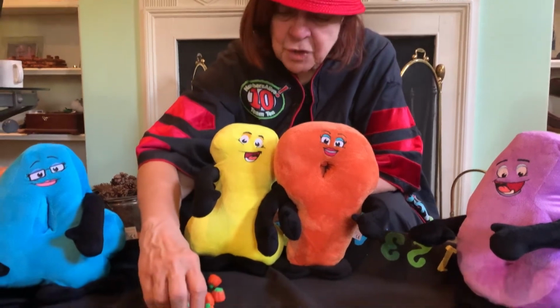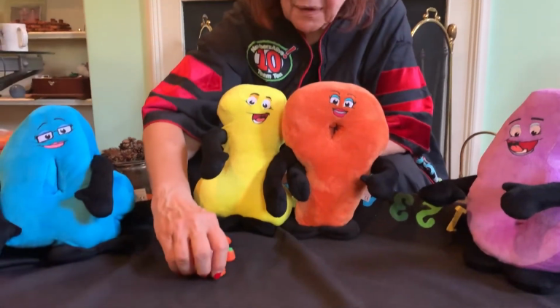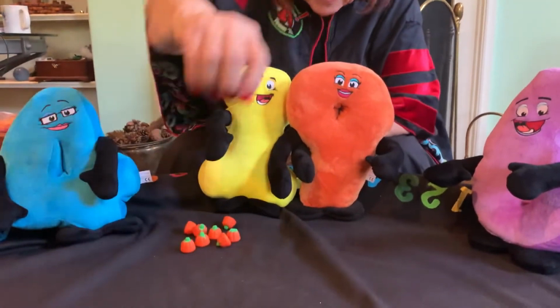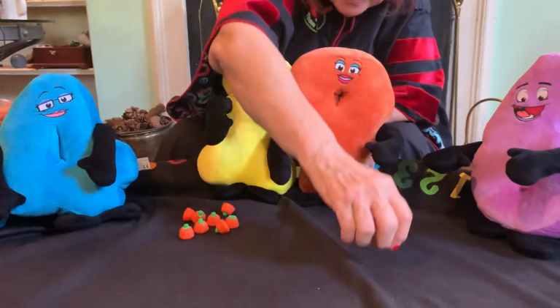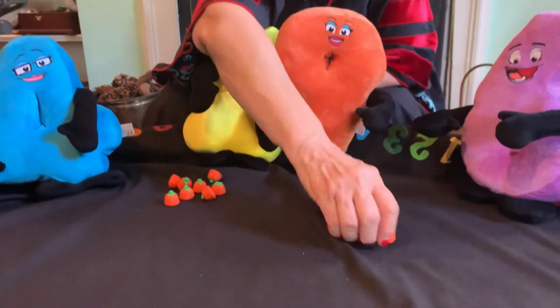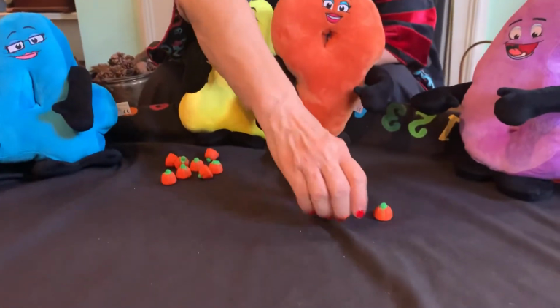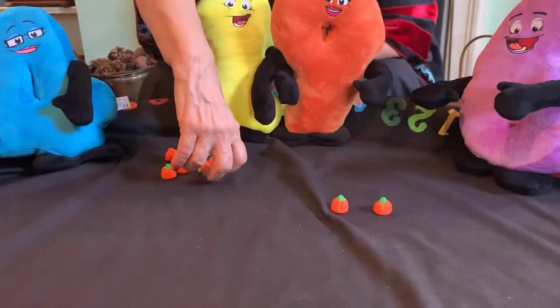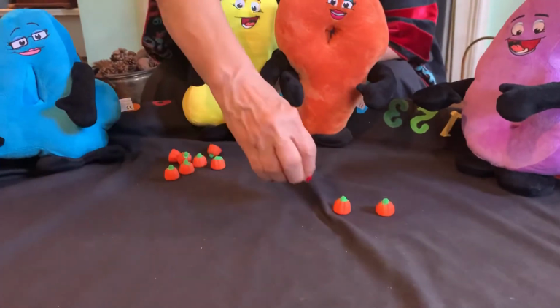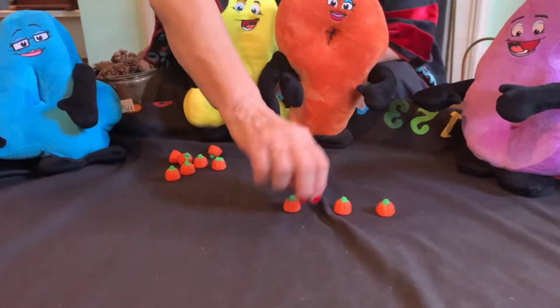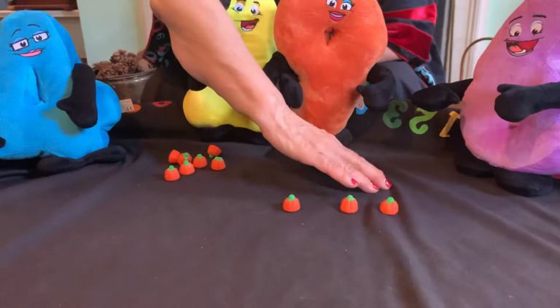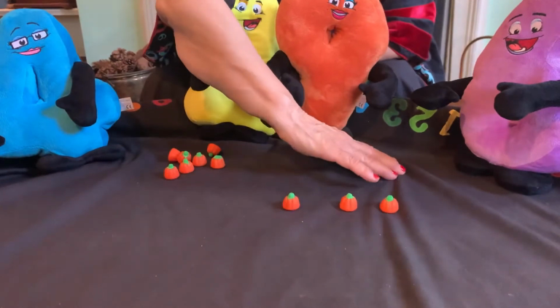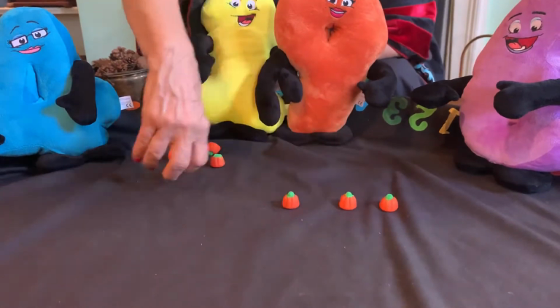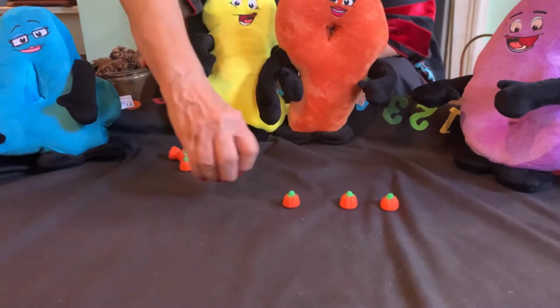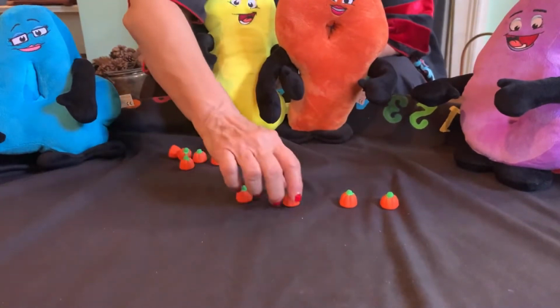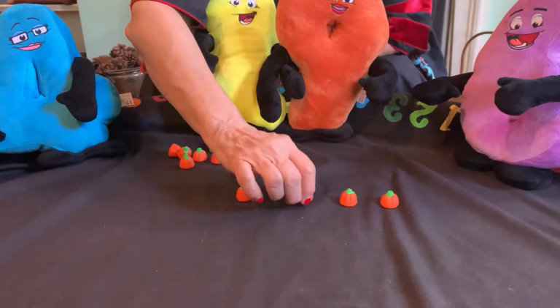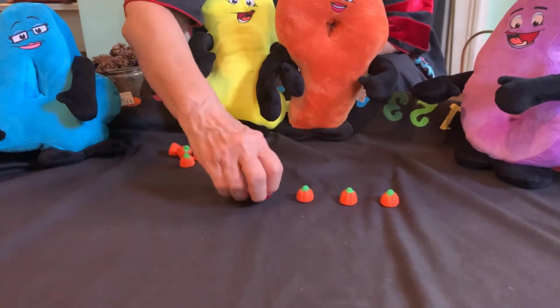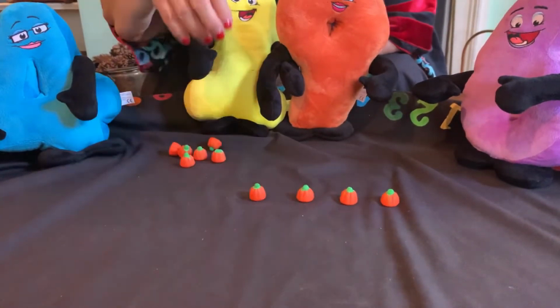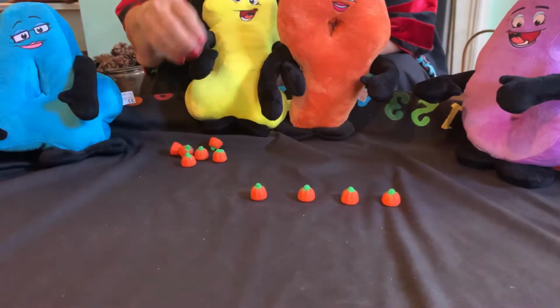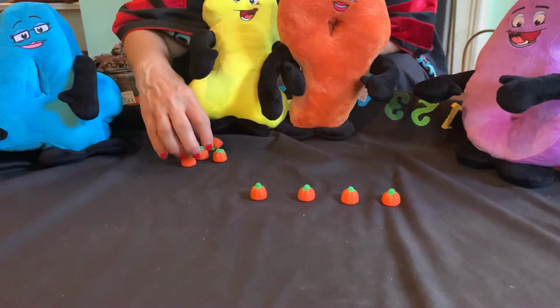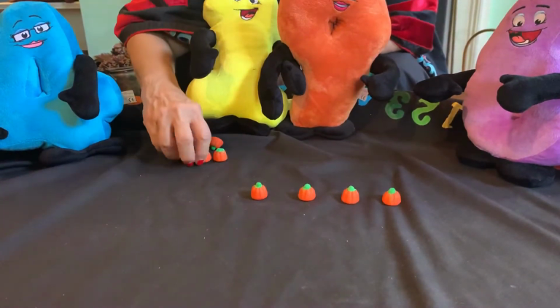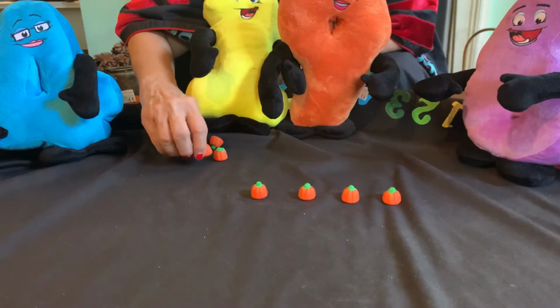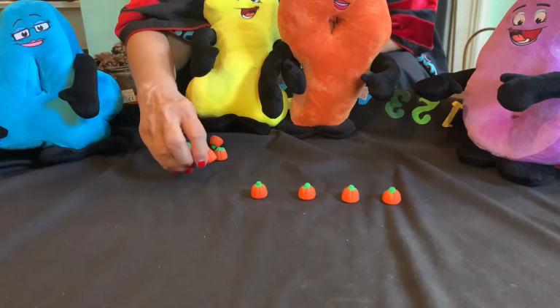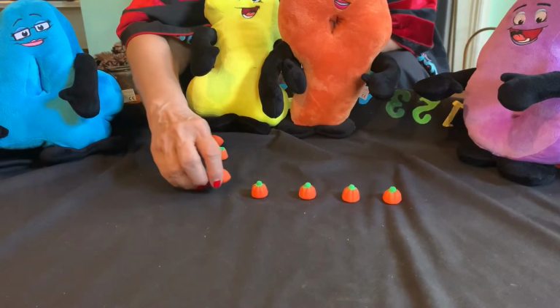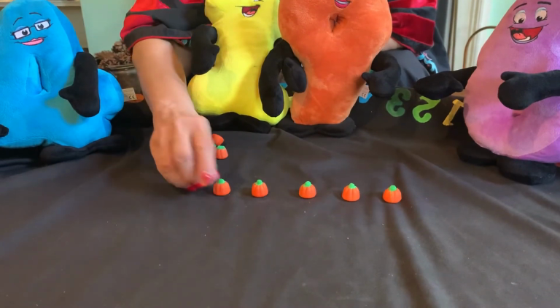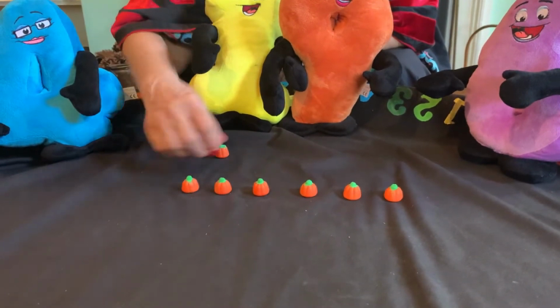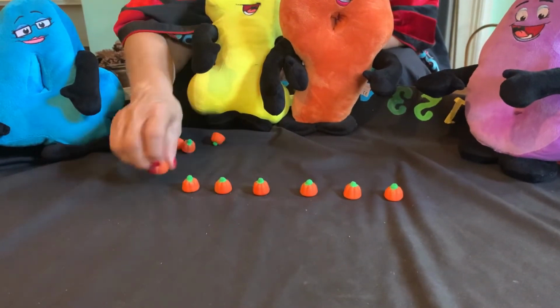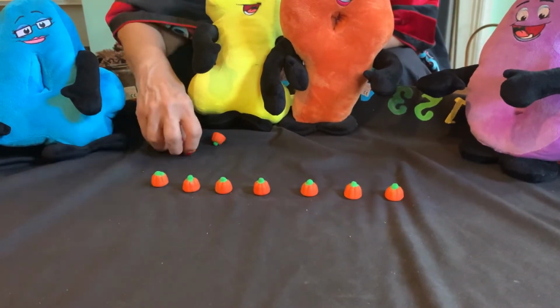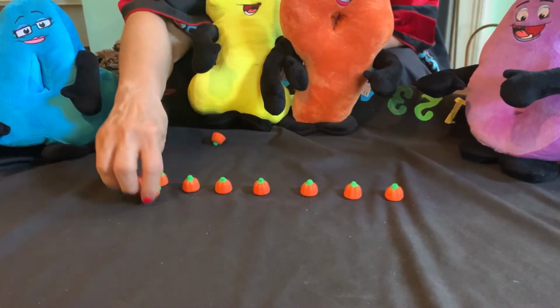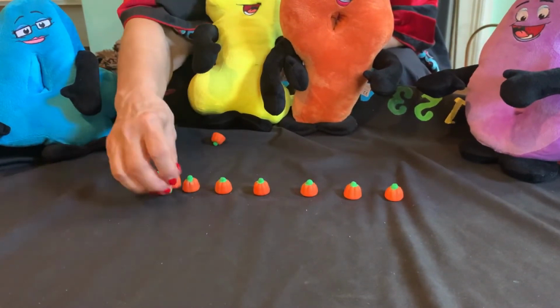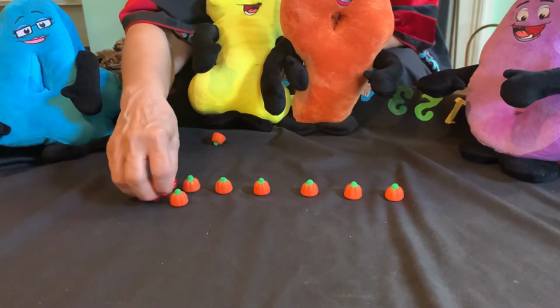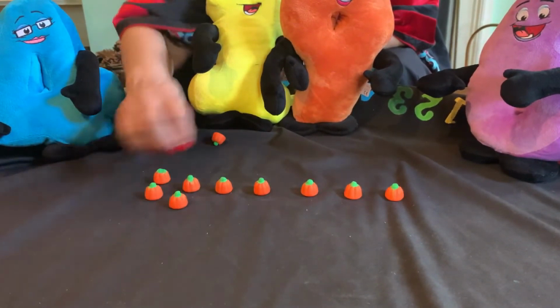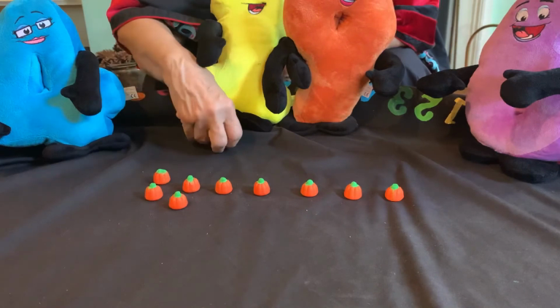So let's count out 19 — one and nine, you're watching very carefully. One, two, three, four, five, six, seven, eight, nine, ten. Let's get some more.